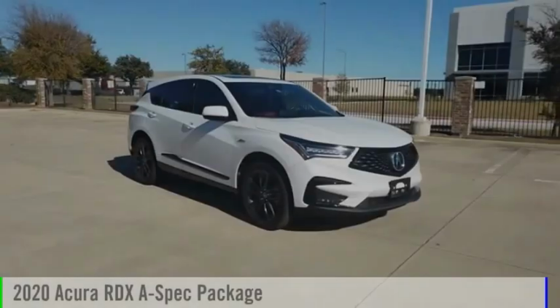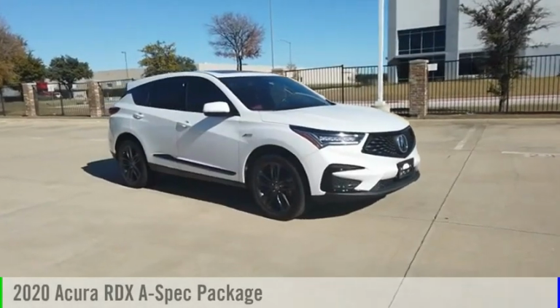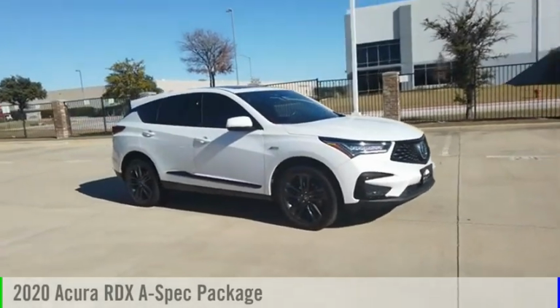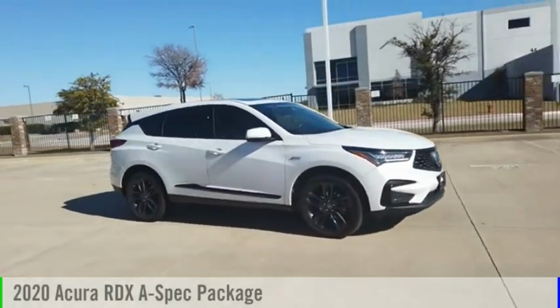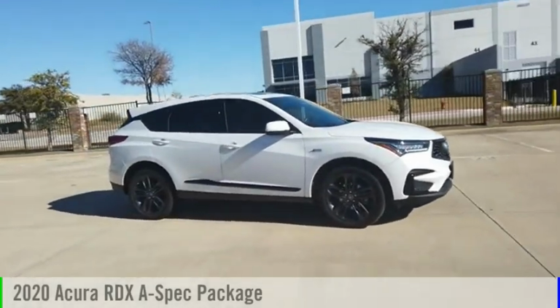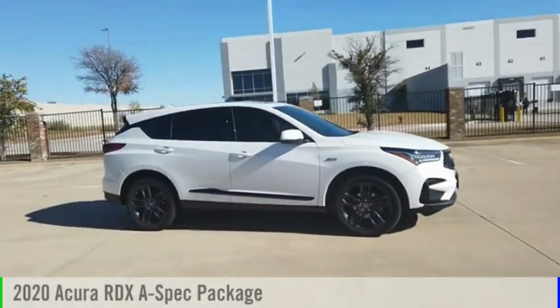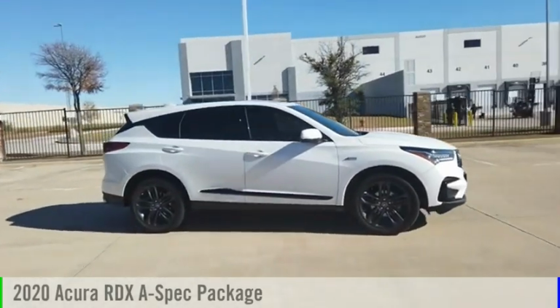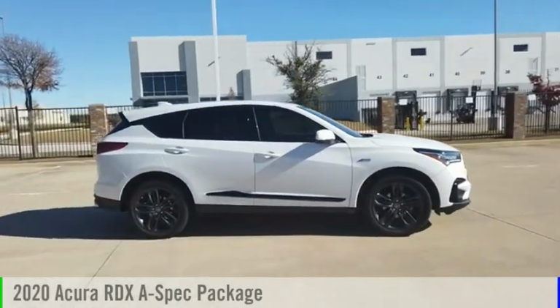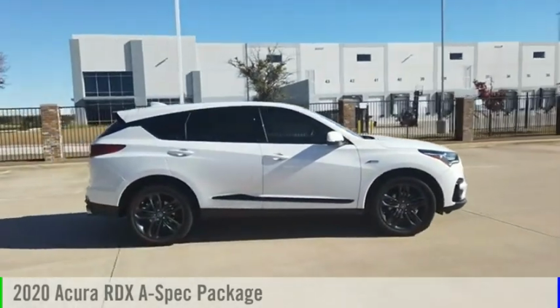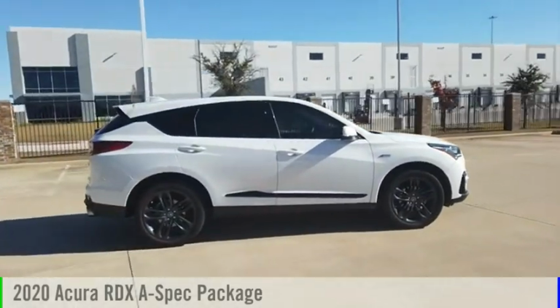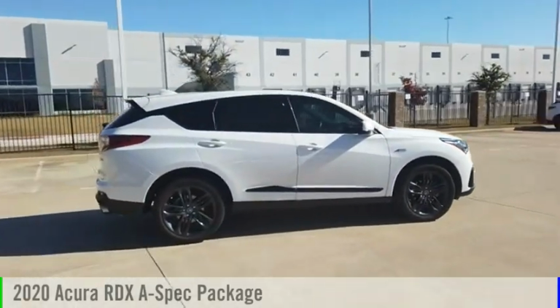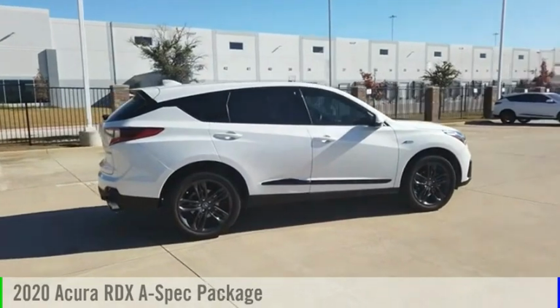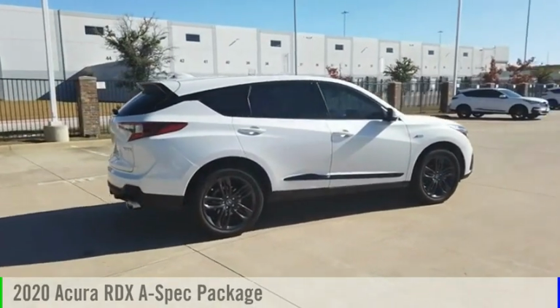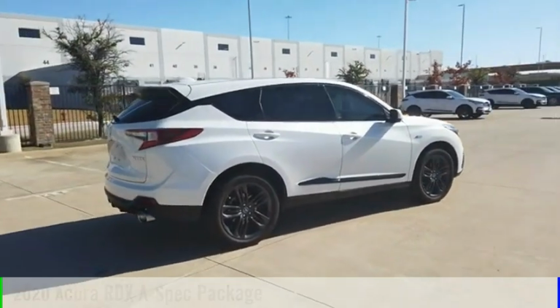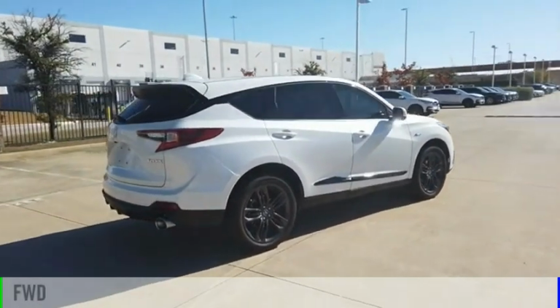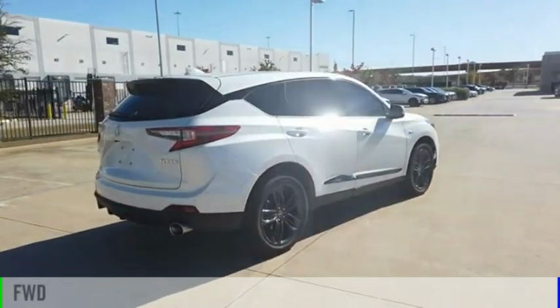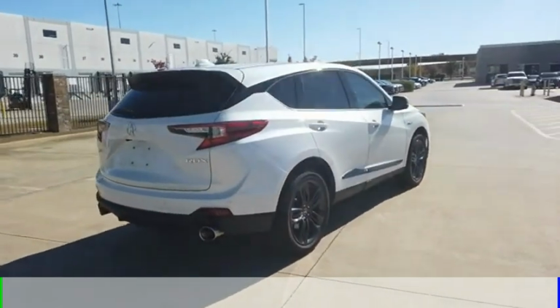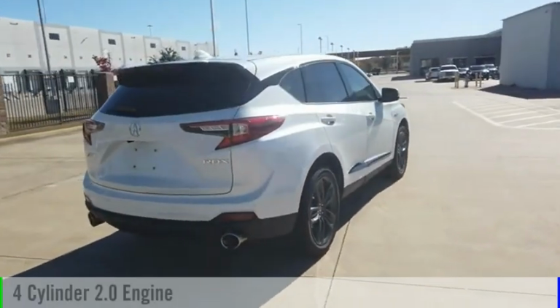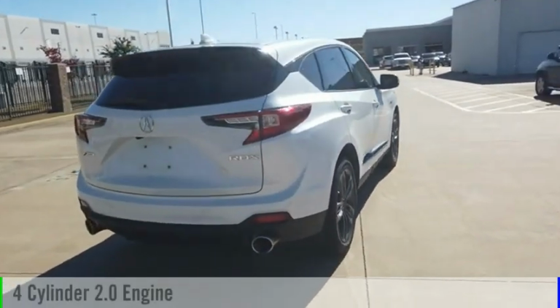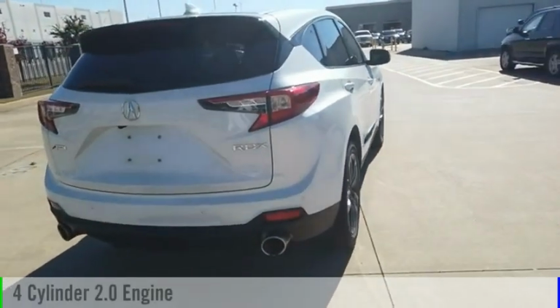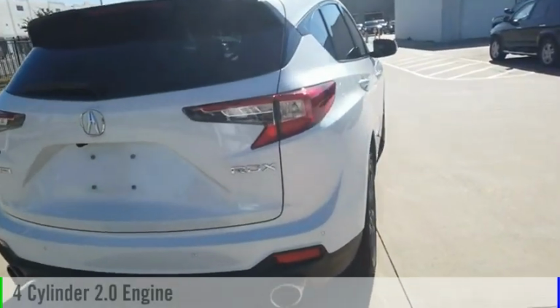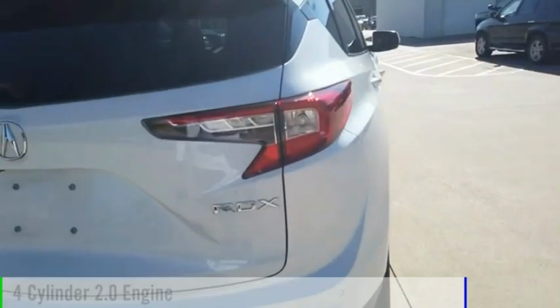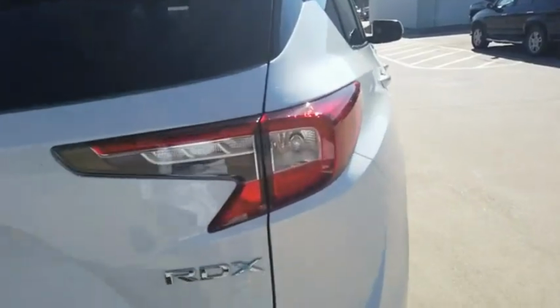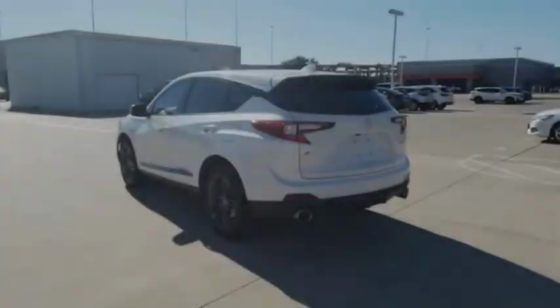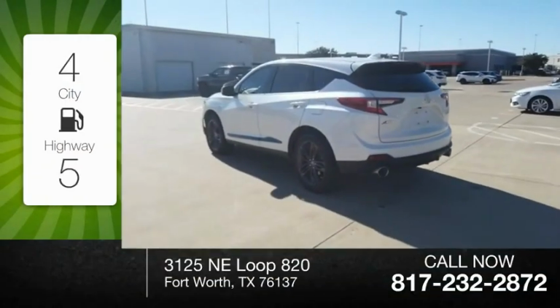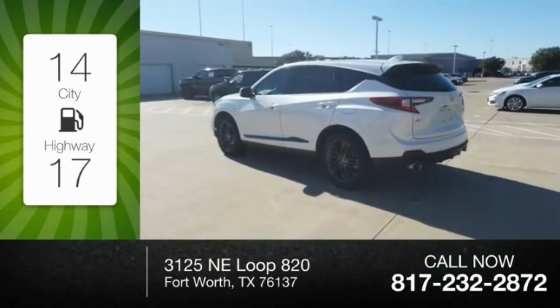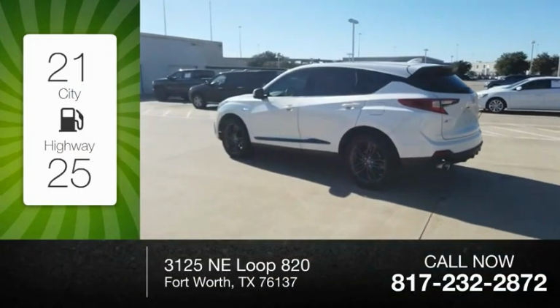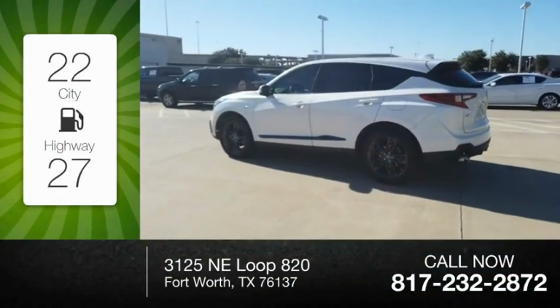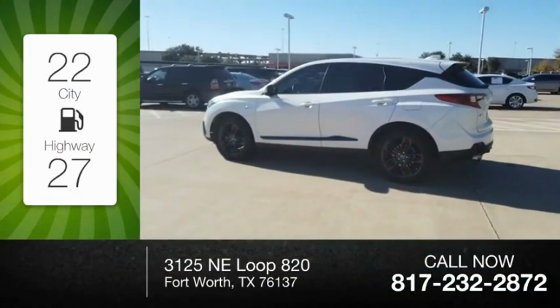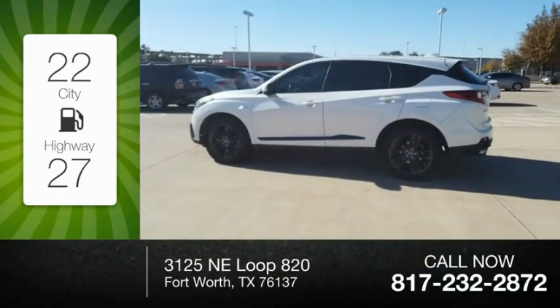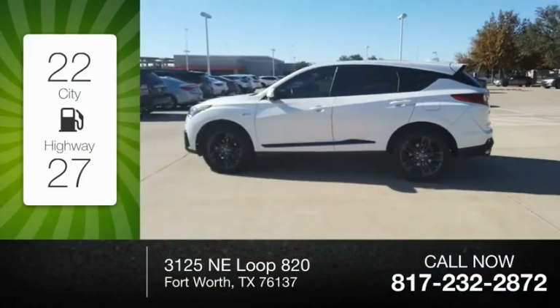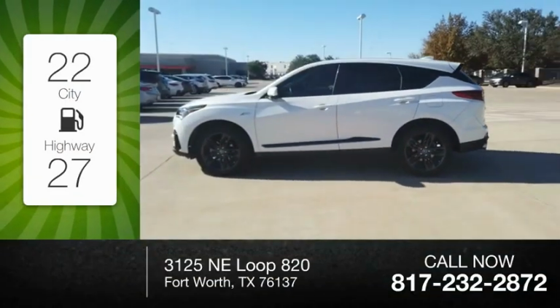Looking for the right vehicle? Check out the 2020 RDX. This vehicle is powered by a front-wheel drive, four-cylinder, 2.0-liter engine. Great fuel efficiency saves you money by requiring fewer trips to the gas station.